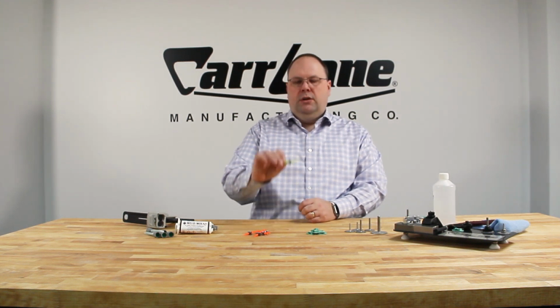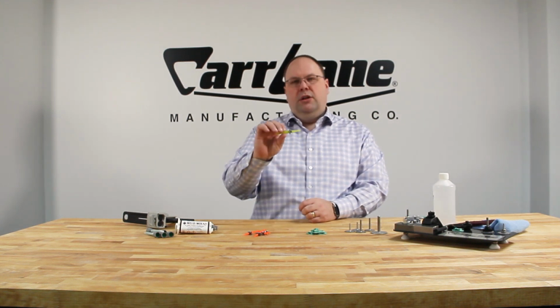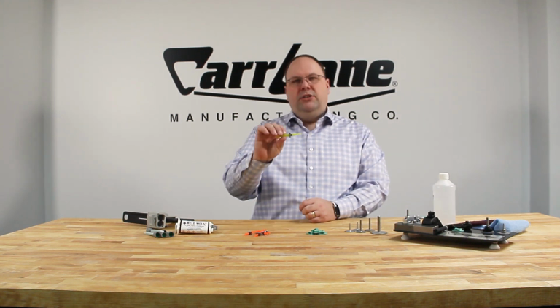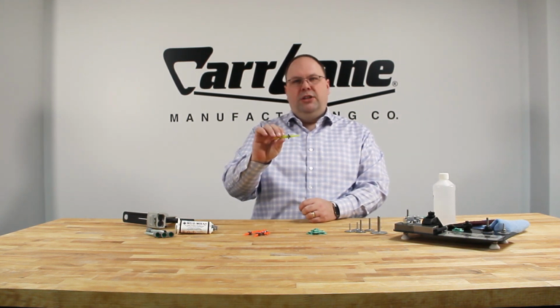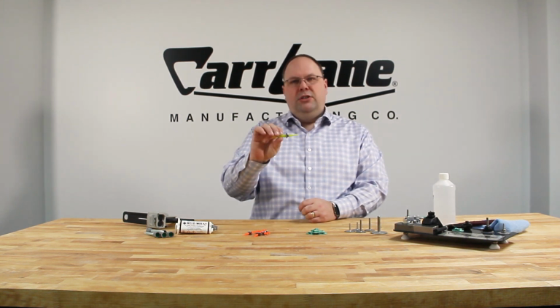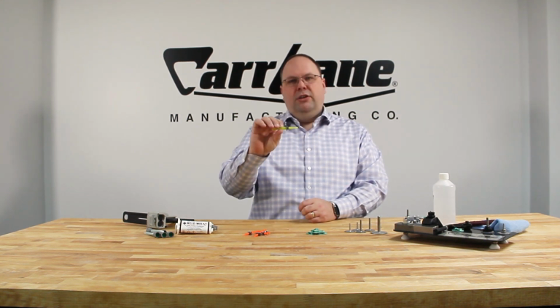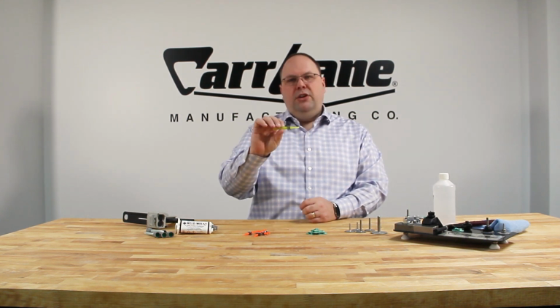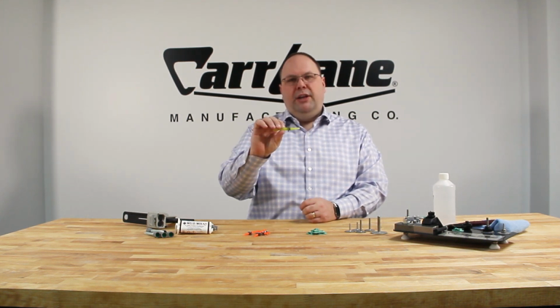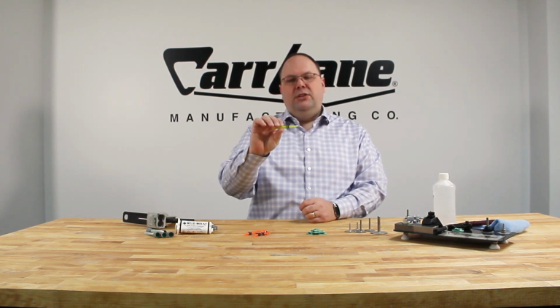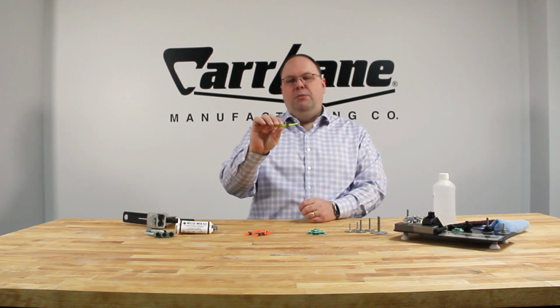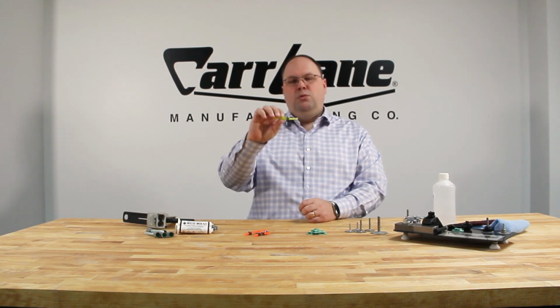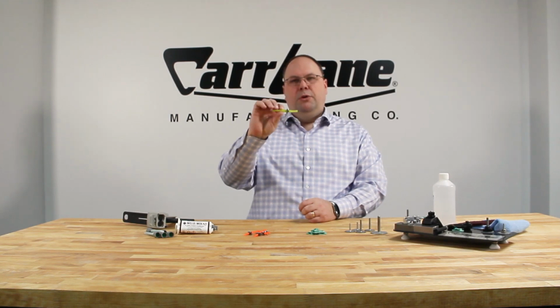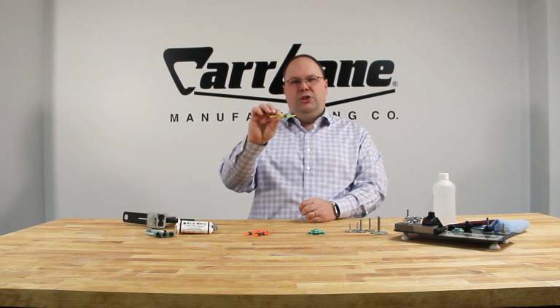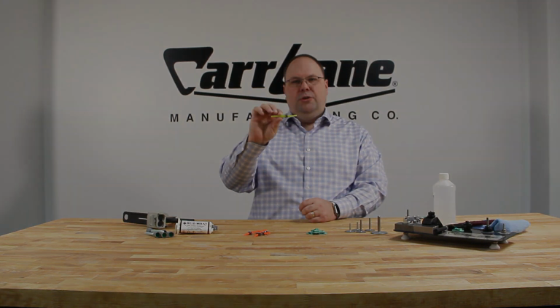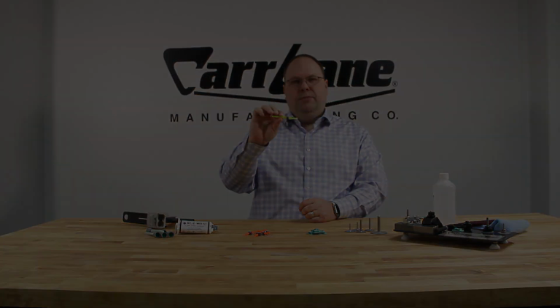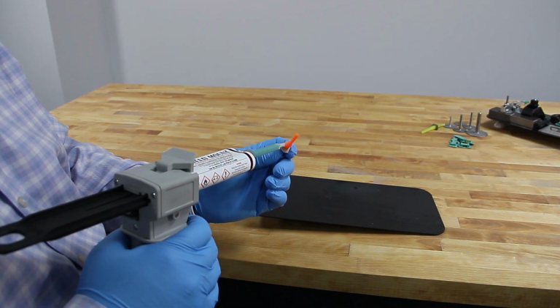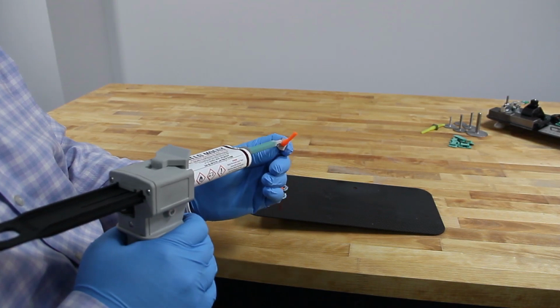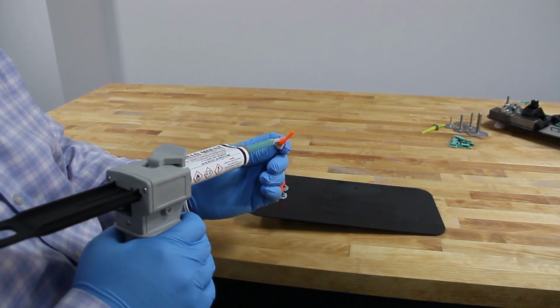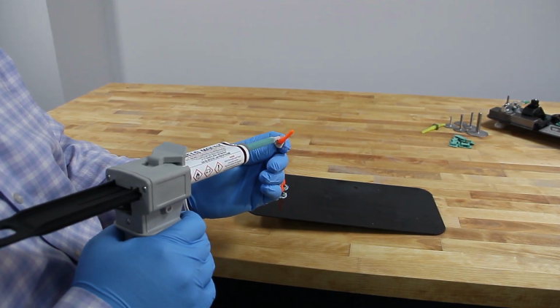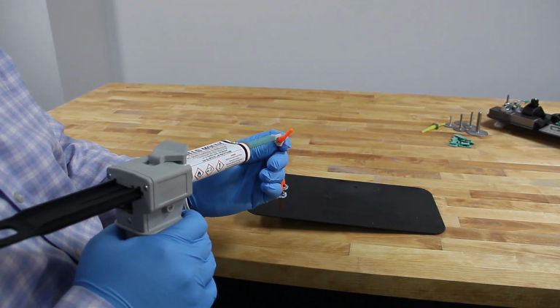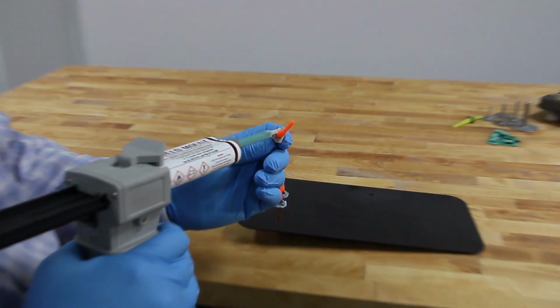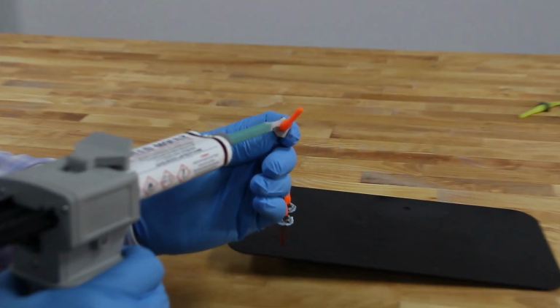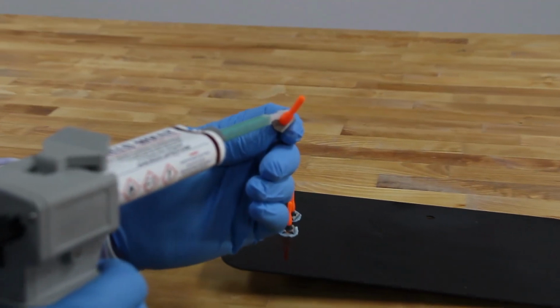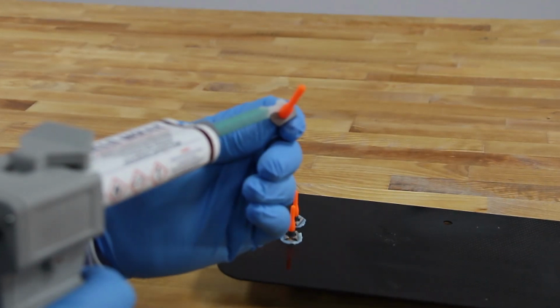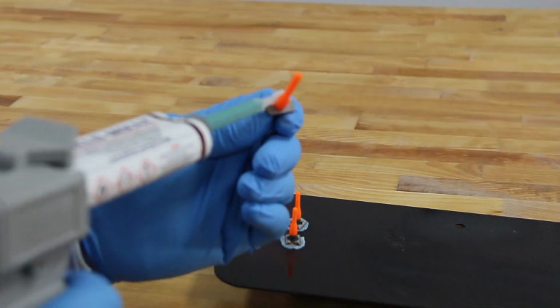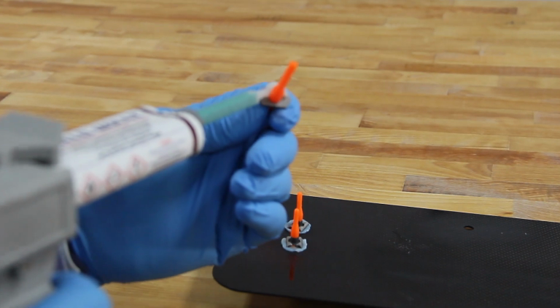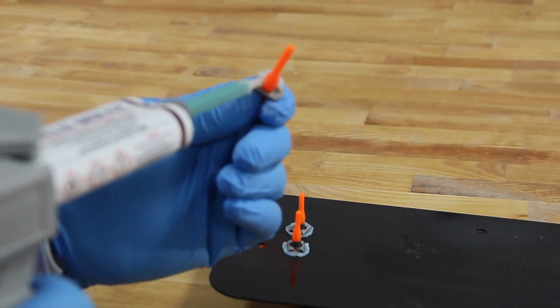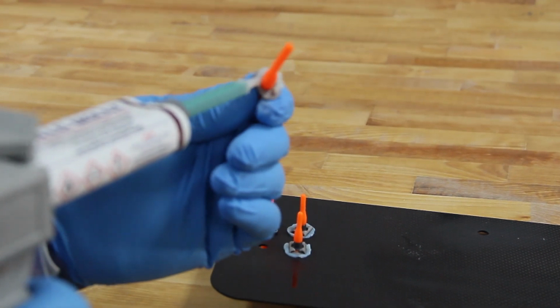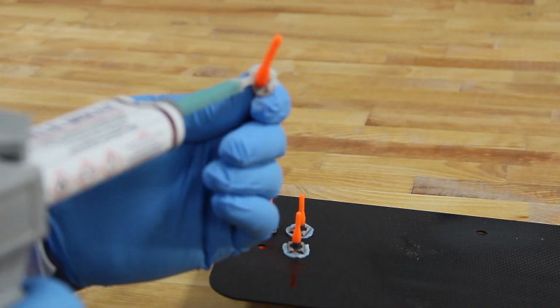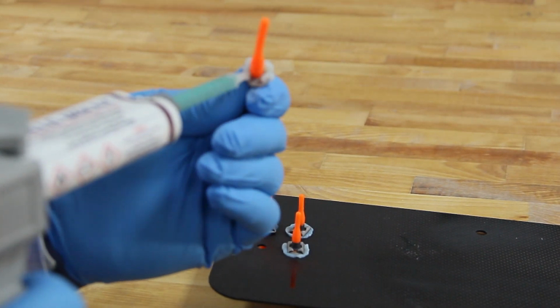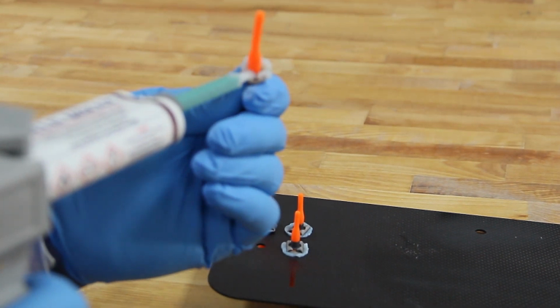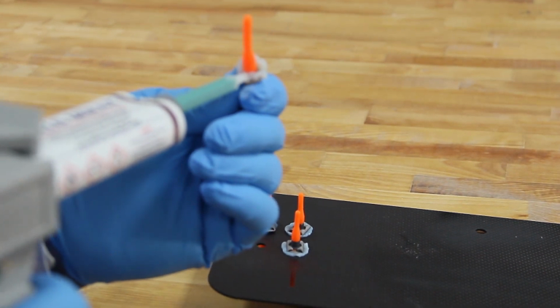Unlike studs, nut plates come with a rubber positioner. This is used to ensure that the nut plate is properly aligned in the hole and will be removed after the adhesive cures.